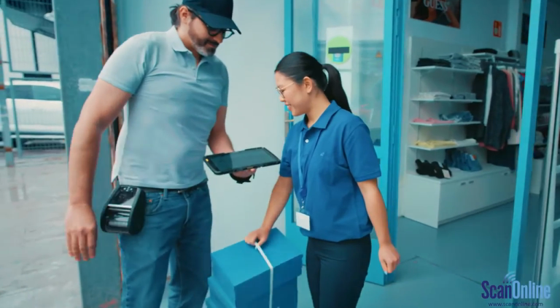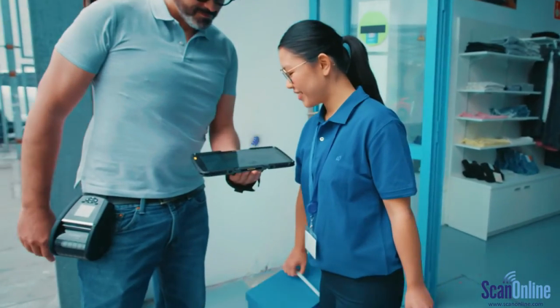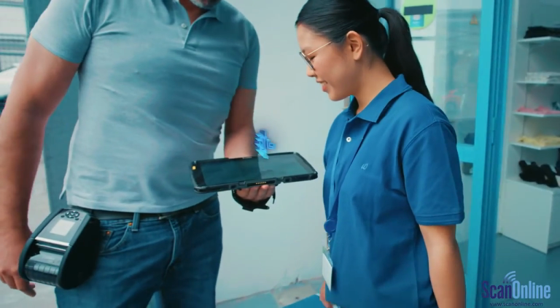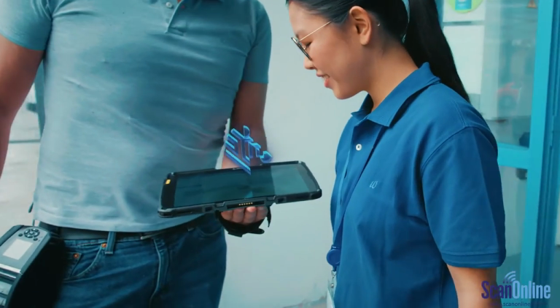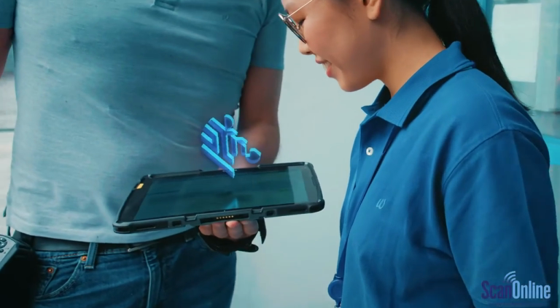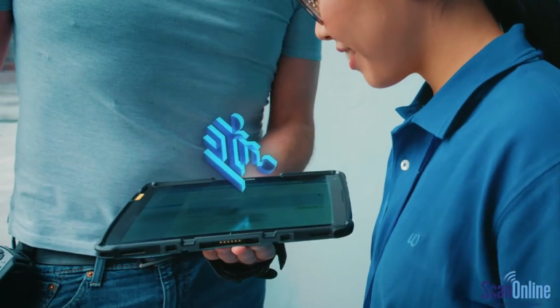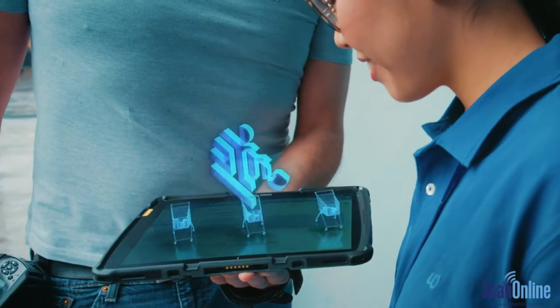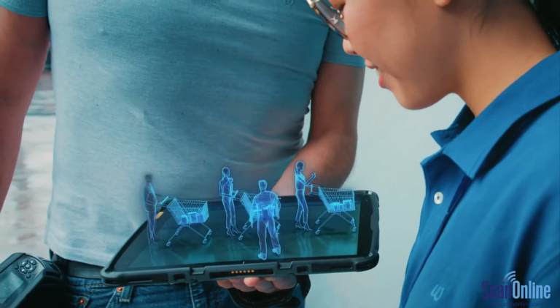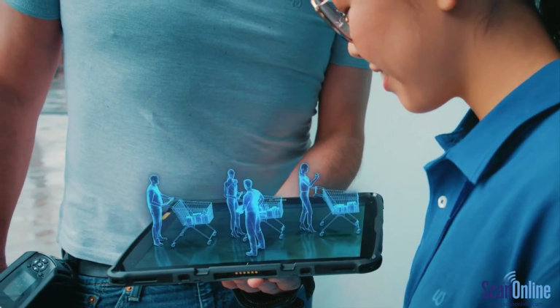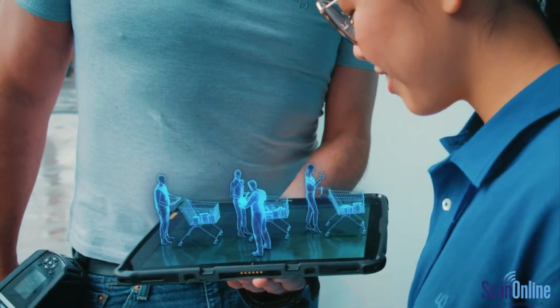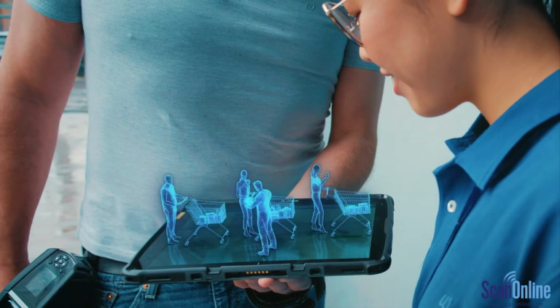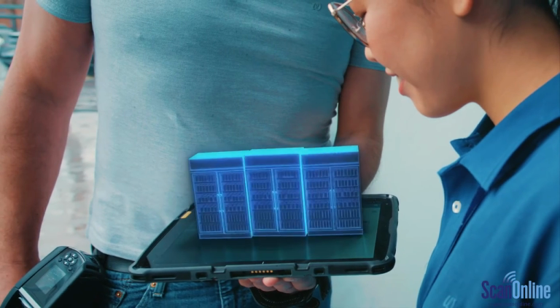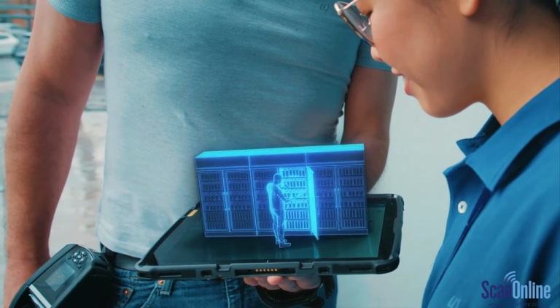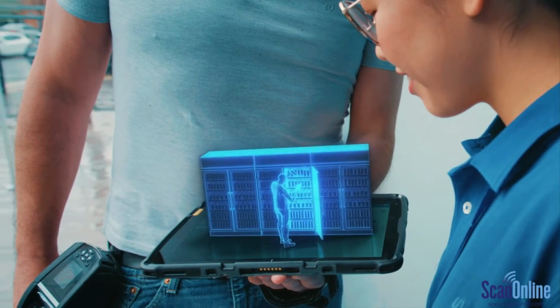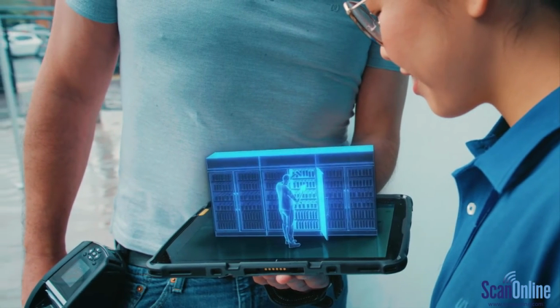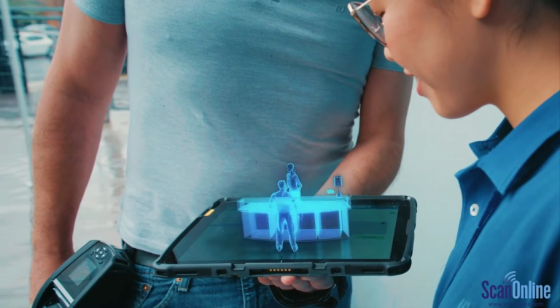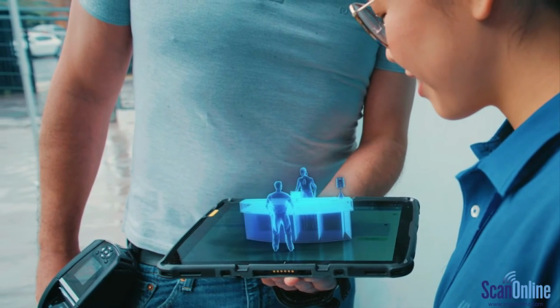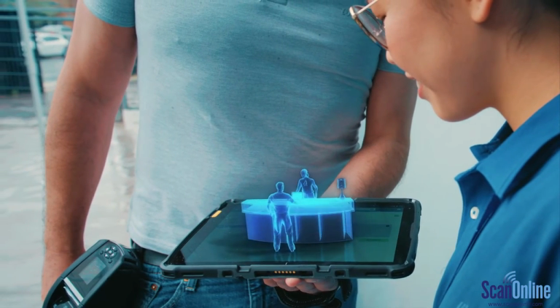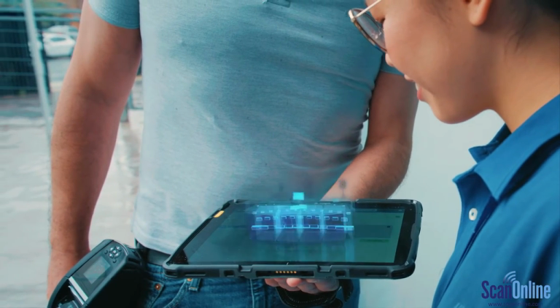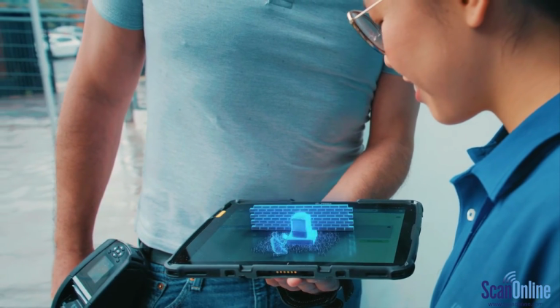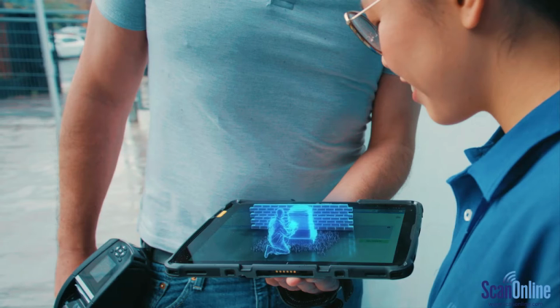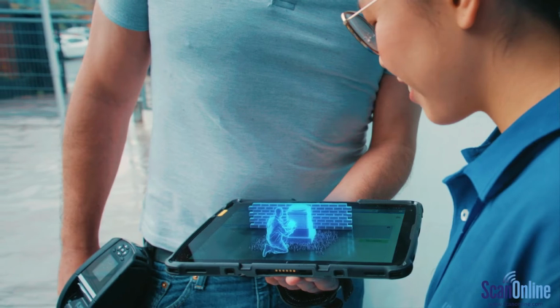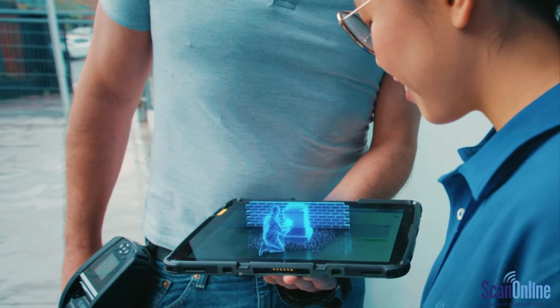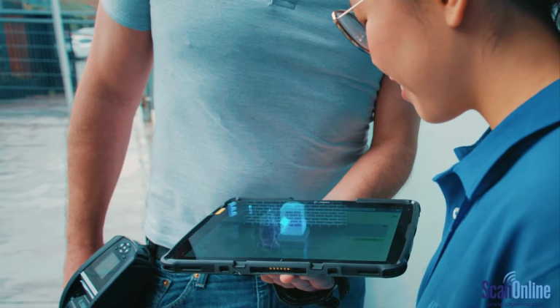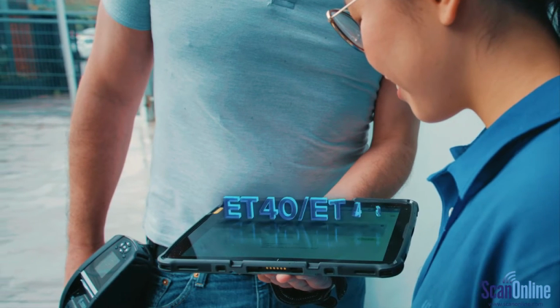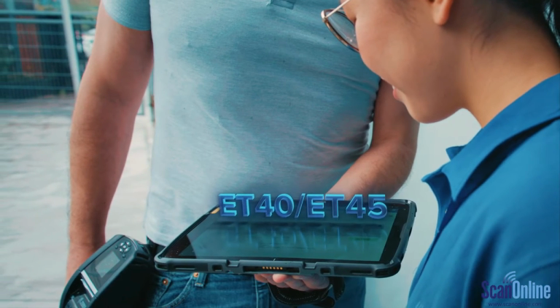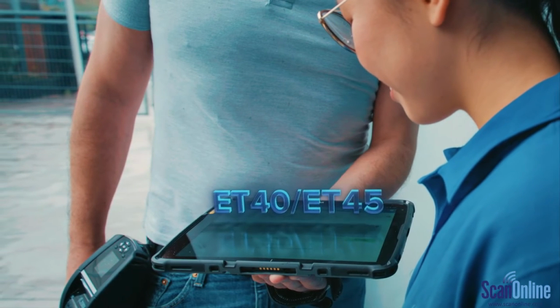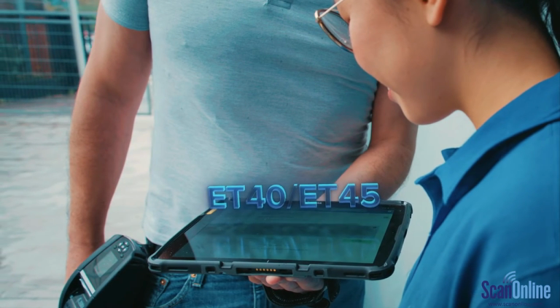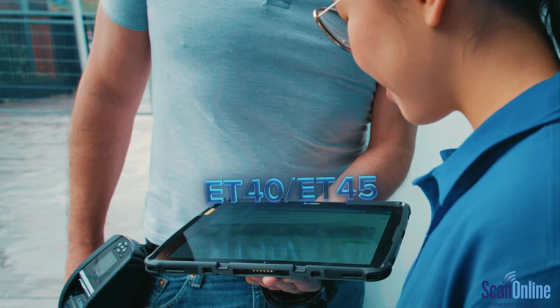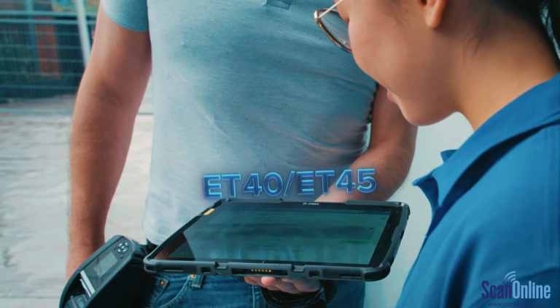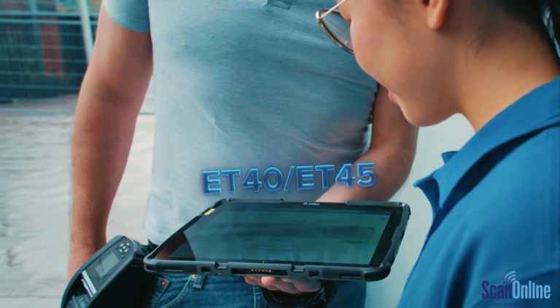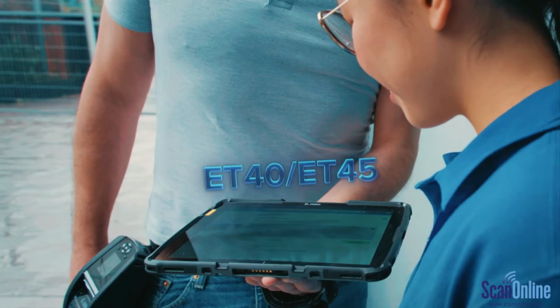So solve your enterprise decisions the right way. Whether it's line busting, merchandising, checking in guests, or responding to service calls, the all-new ET4X tablets cover it and much more.